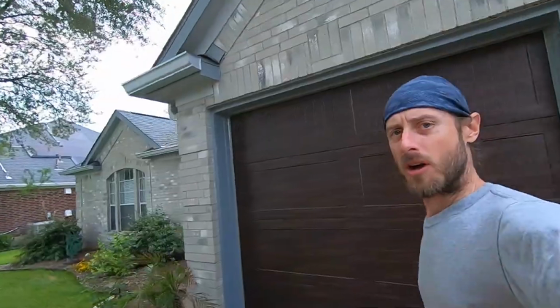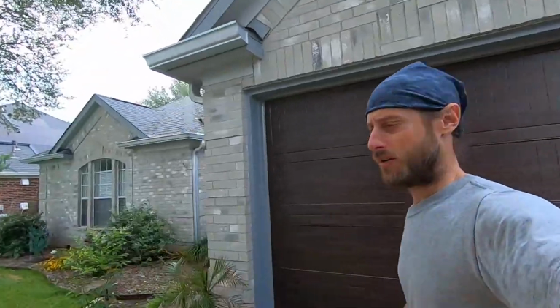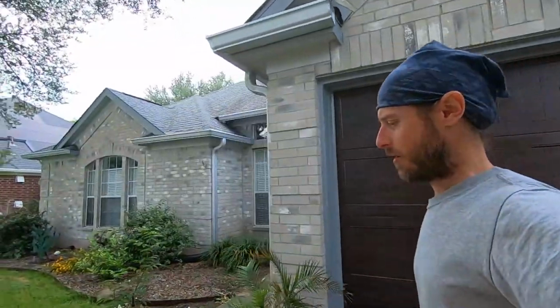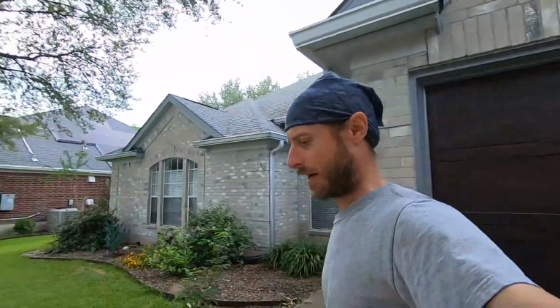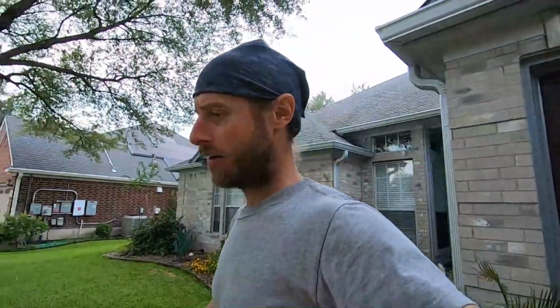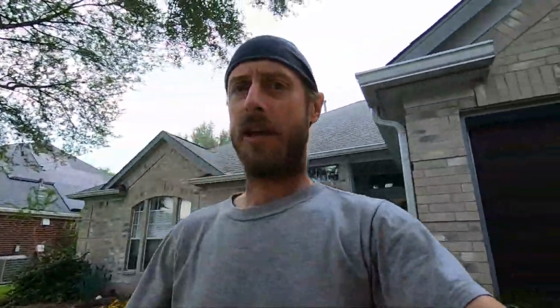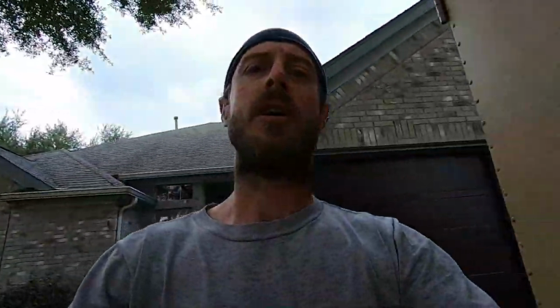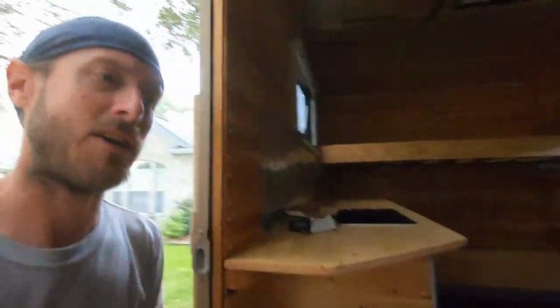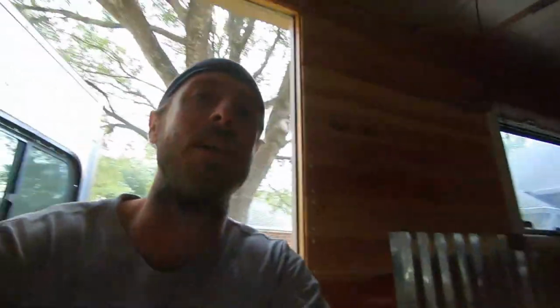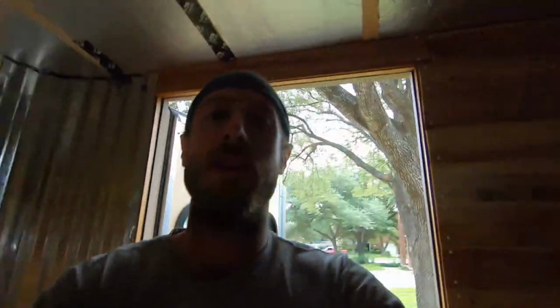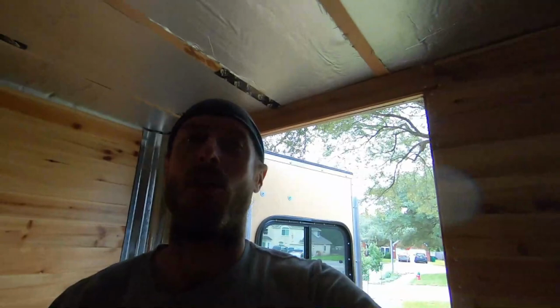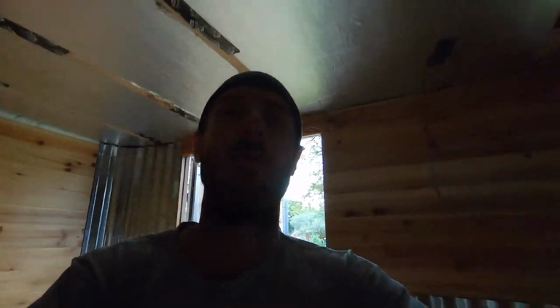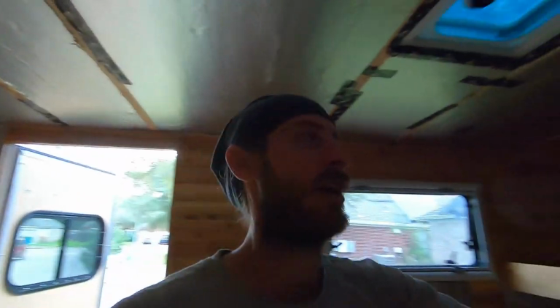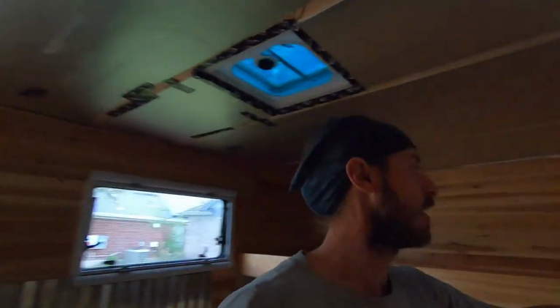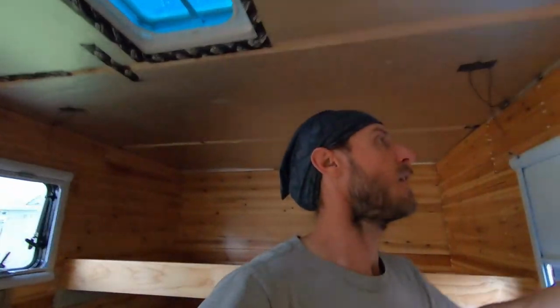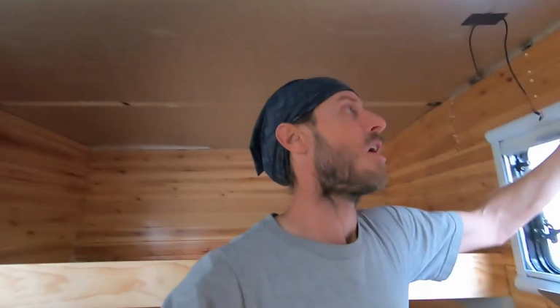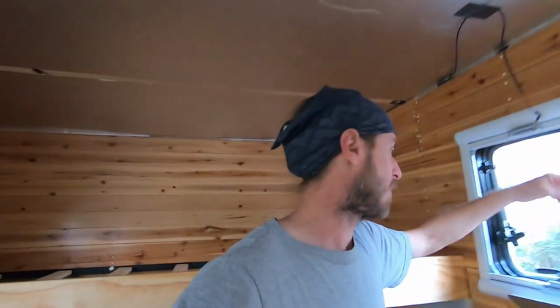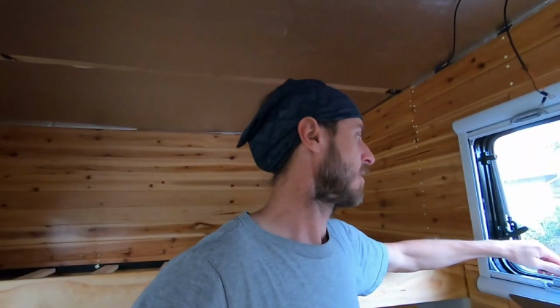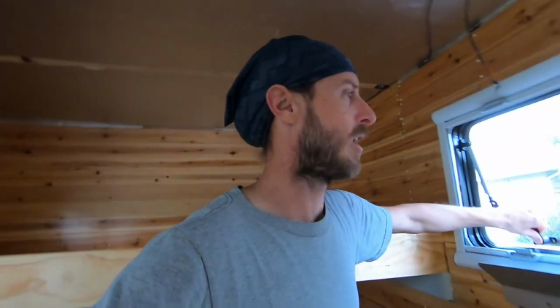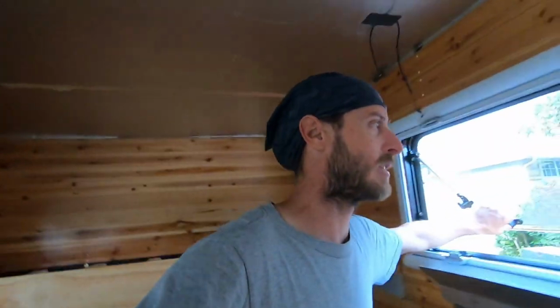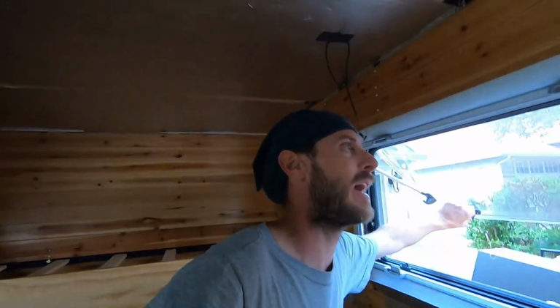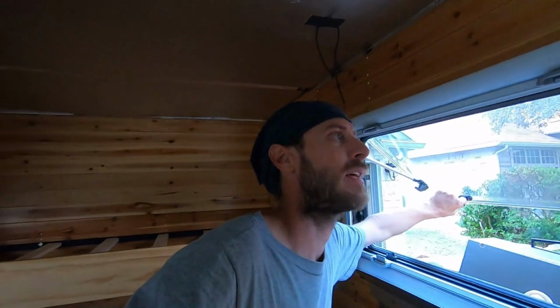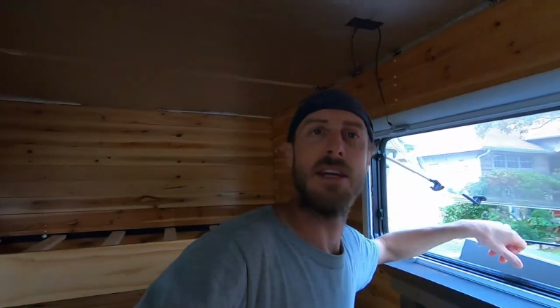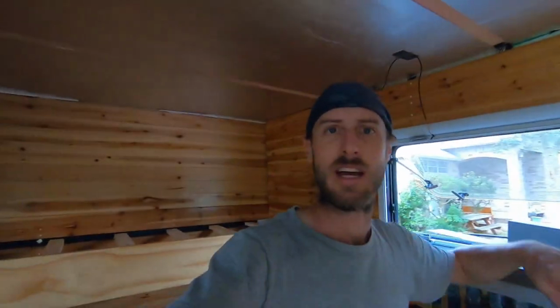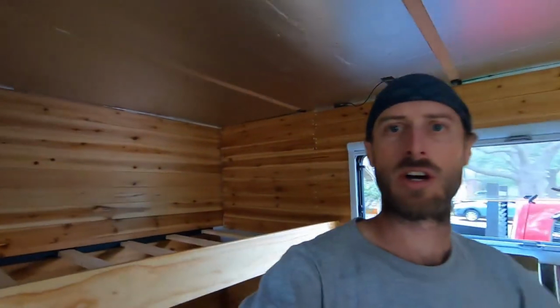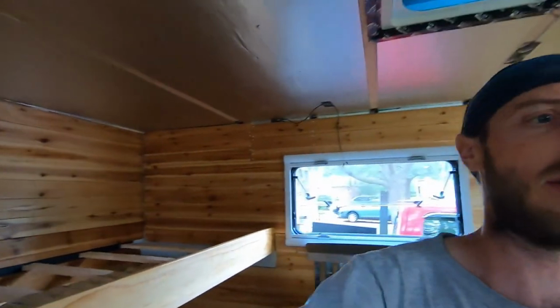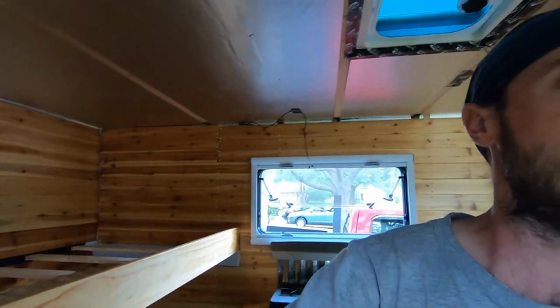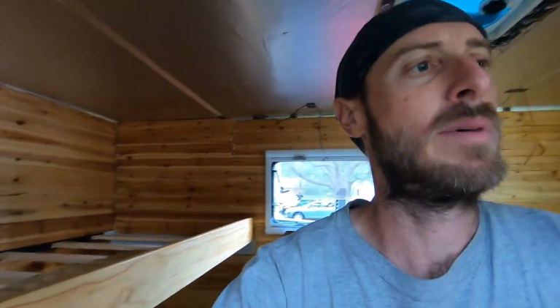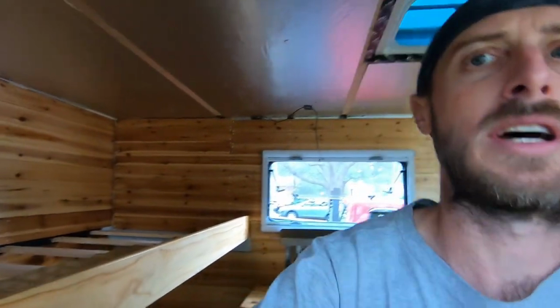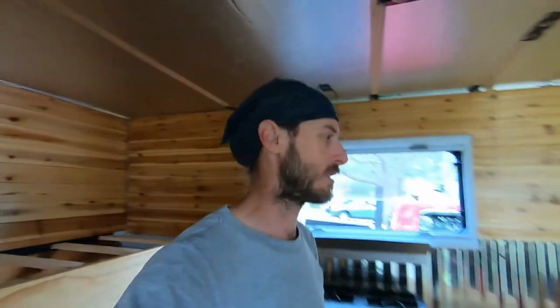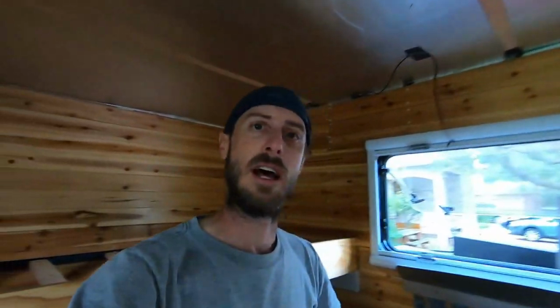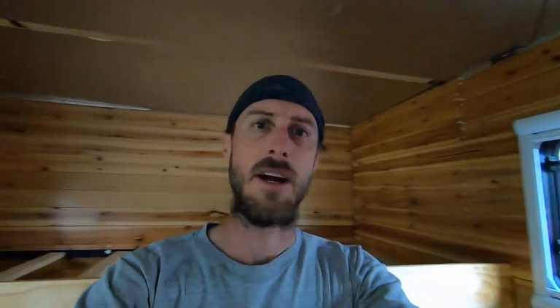Good morning. Back out here in the trailer. We've actually done quite a bit of work here off camera. Keeping you guys in the dark about everything, but get some more light in here.